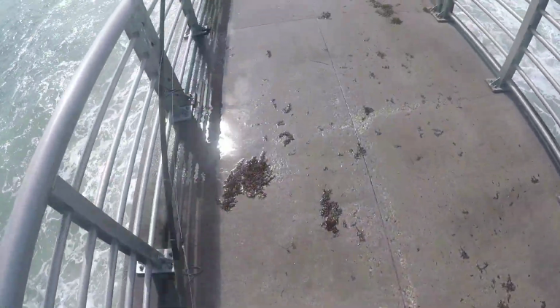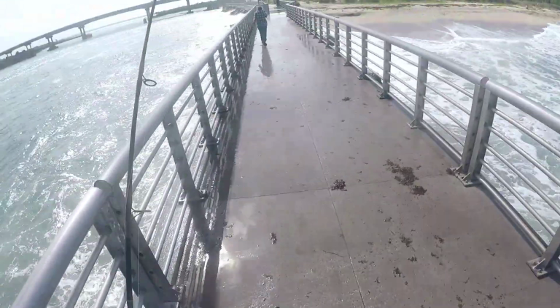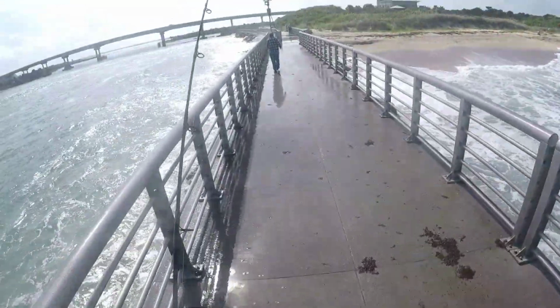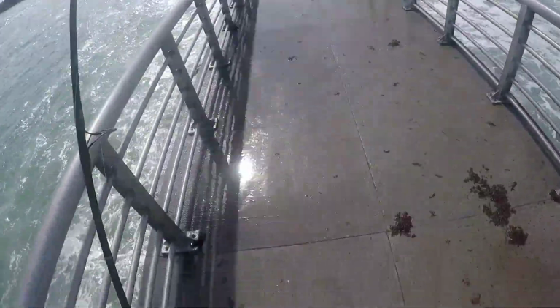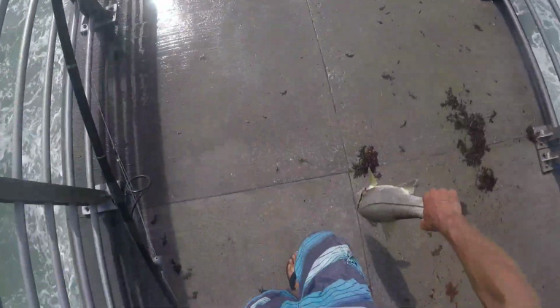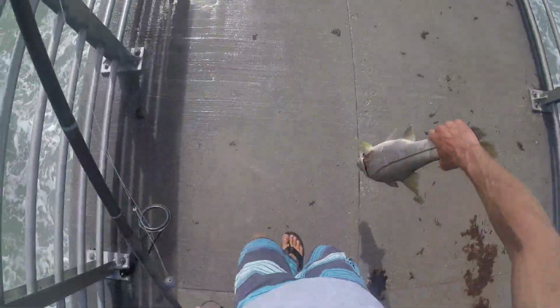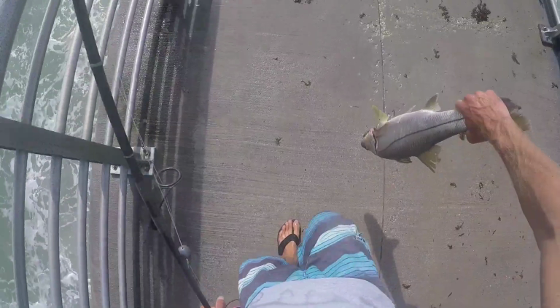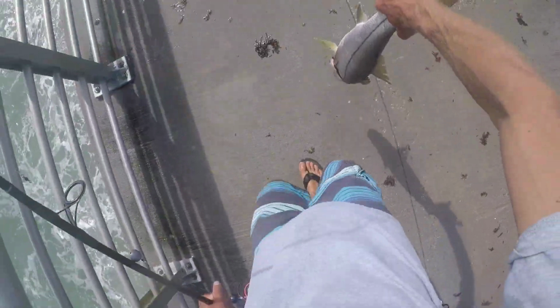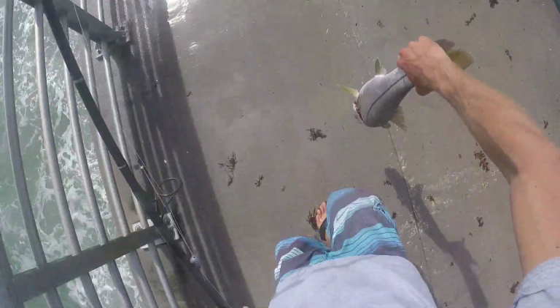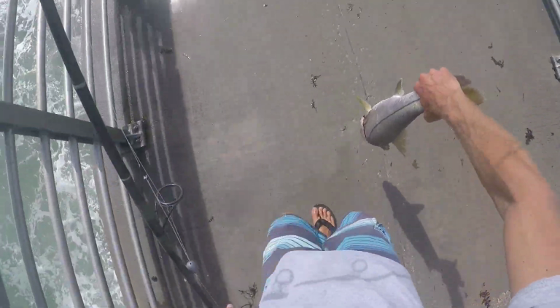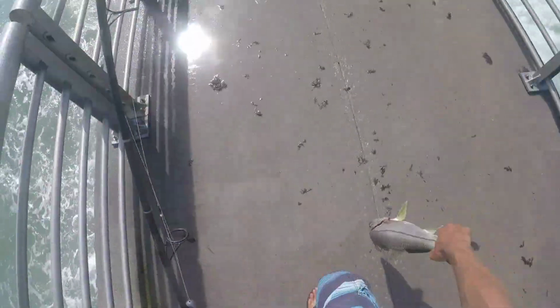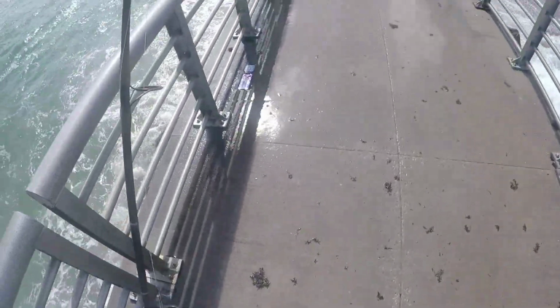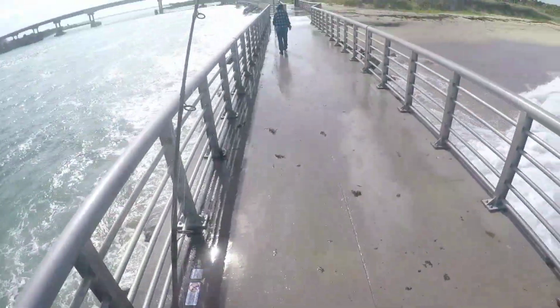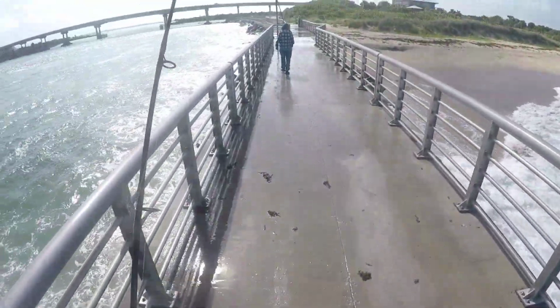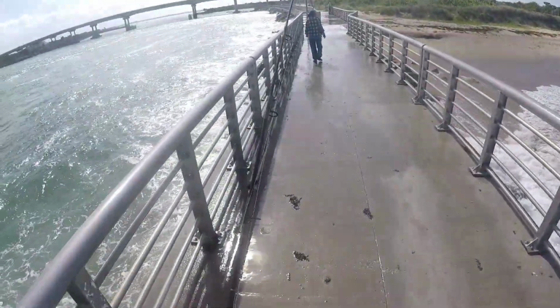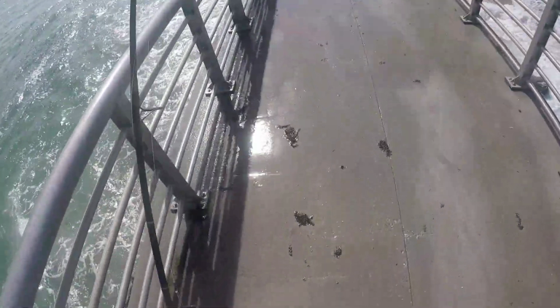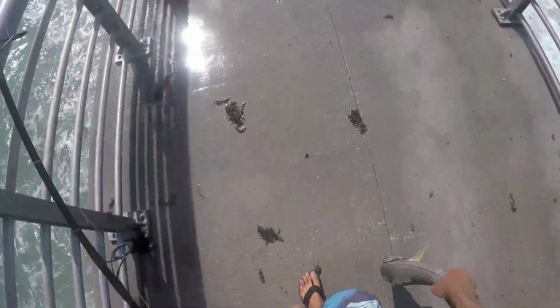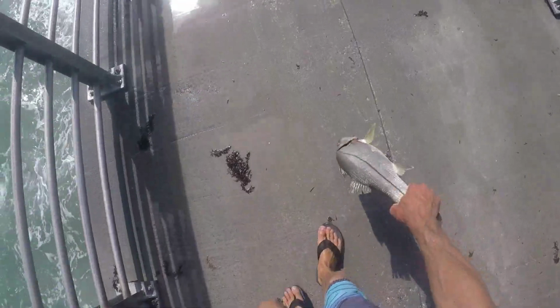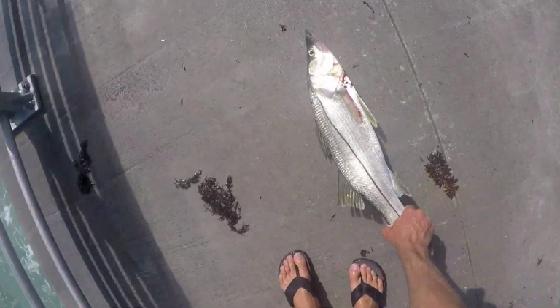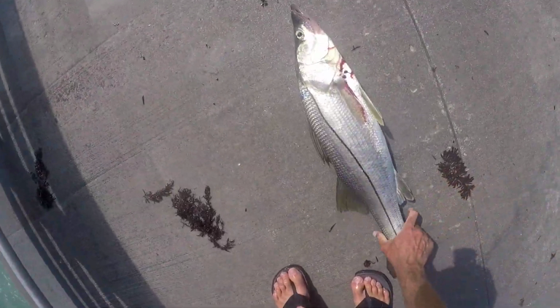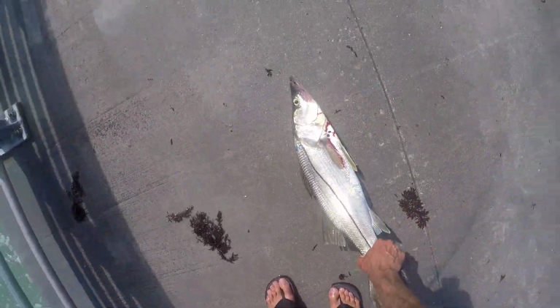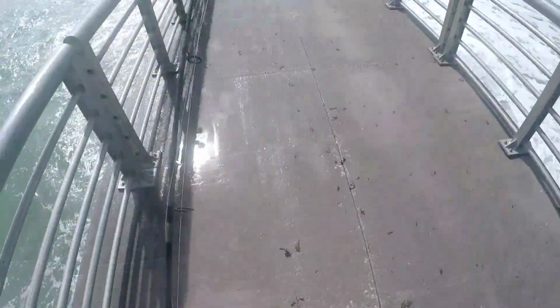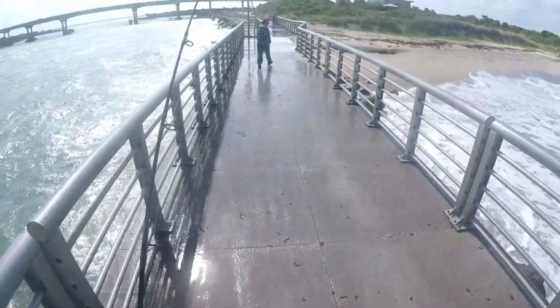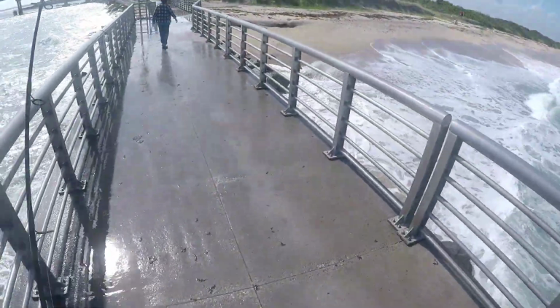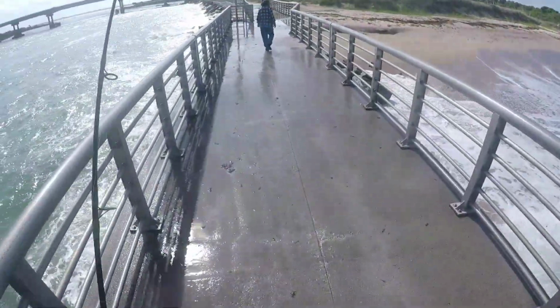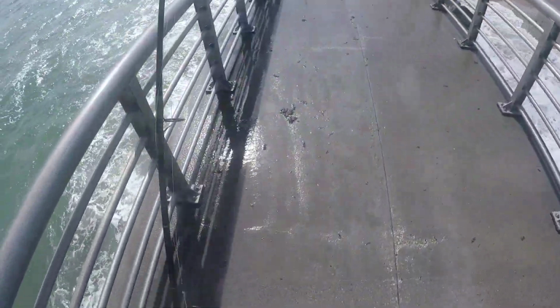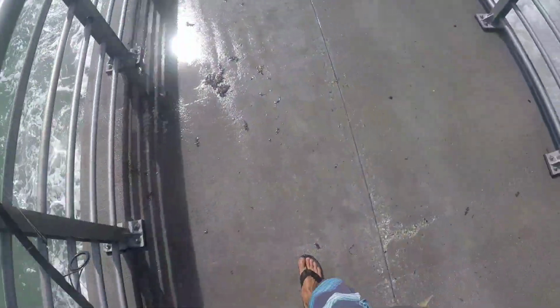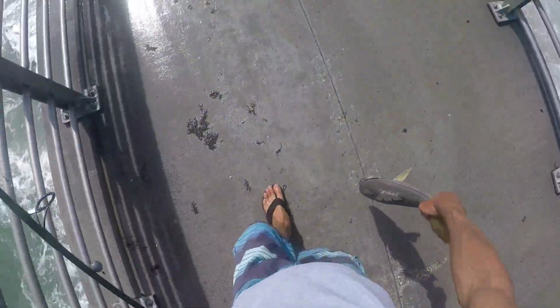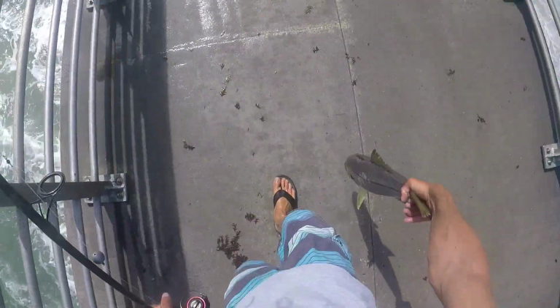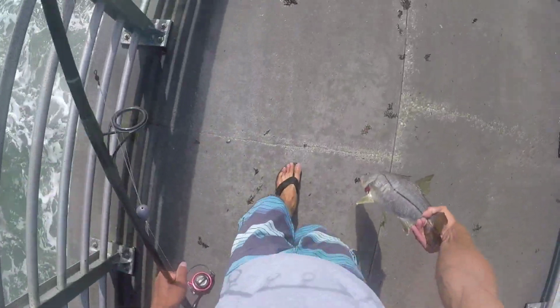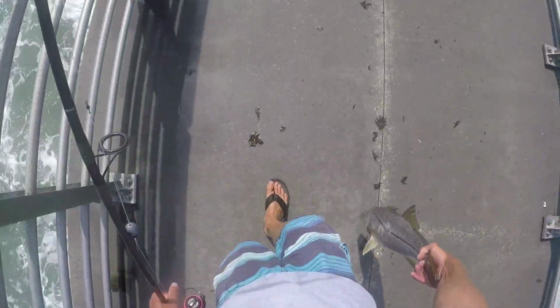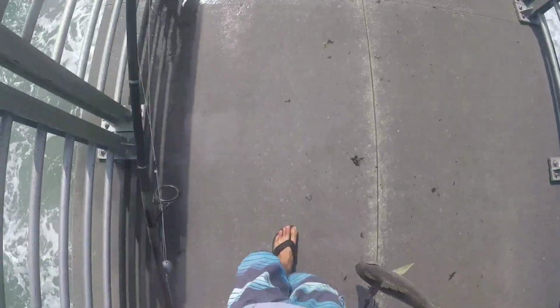Alright, we are leaving now. We got a nice 30-inch snook that Dave handed off to me. We can get it on camera — we're gonna go do something cool now. I'm gonna show you something pretty sweet we can do with this fish.